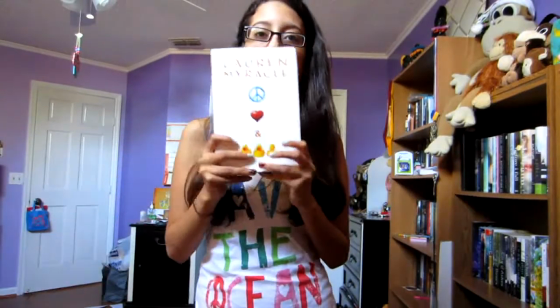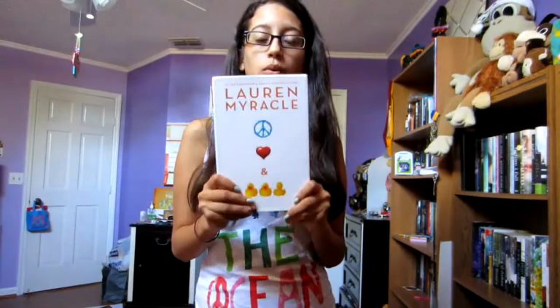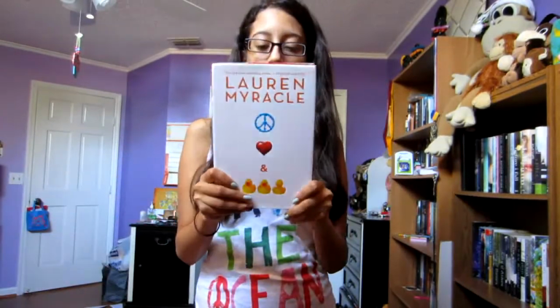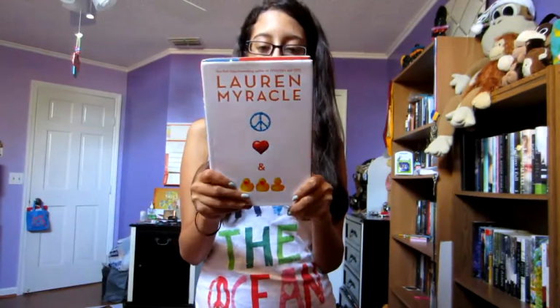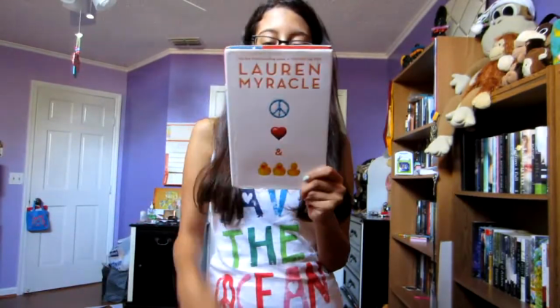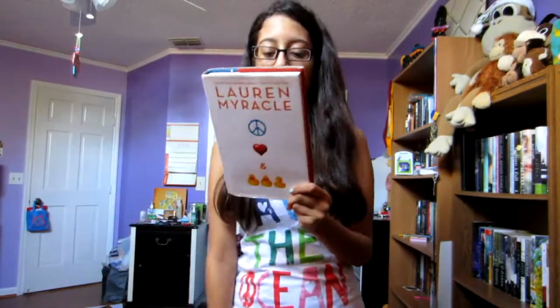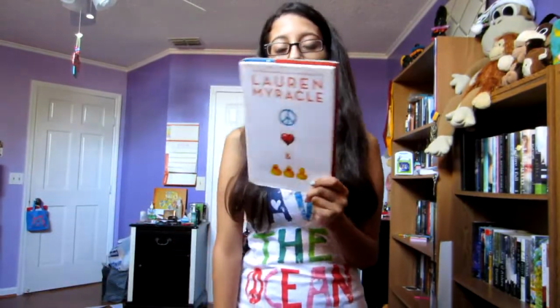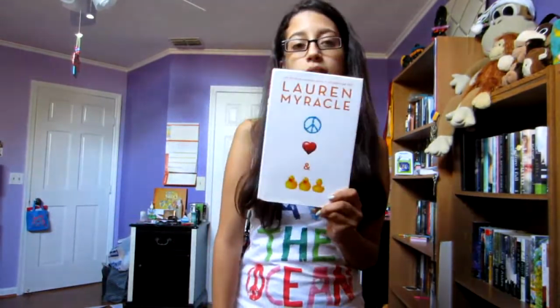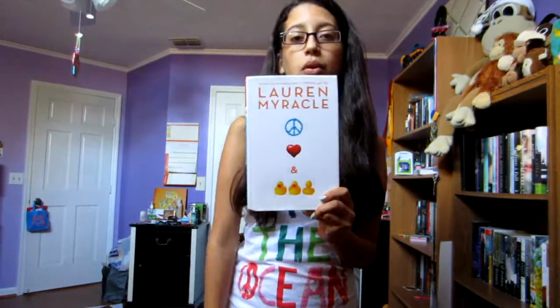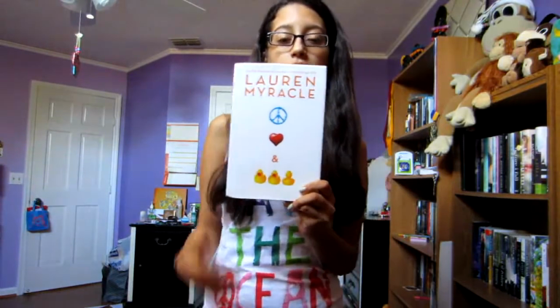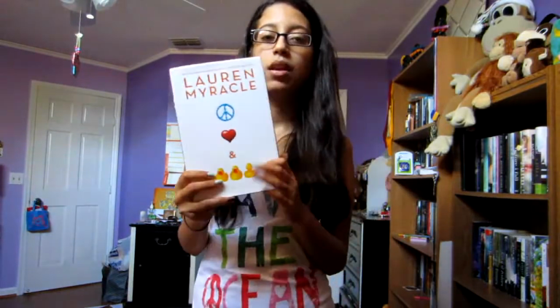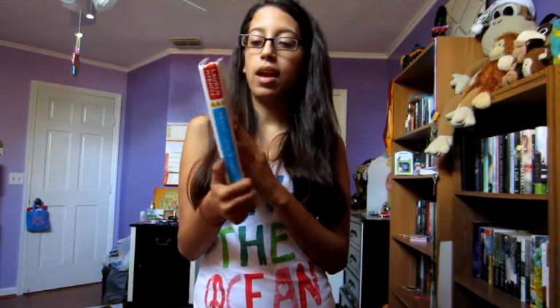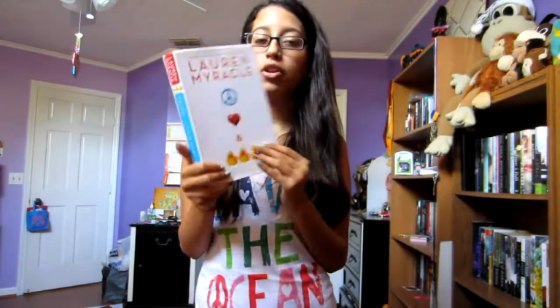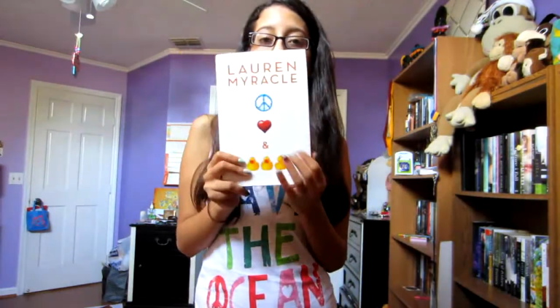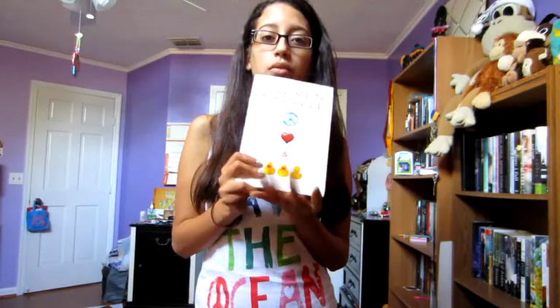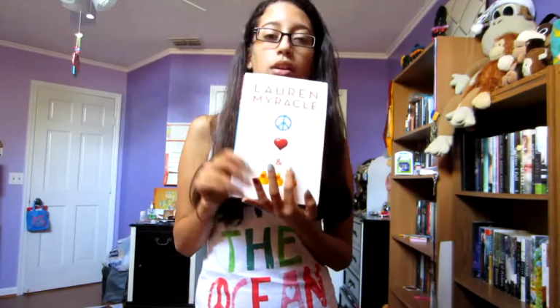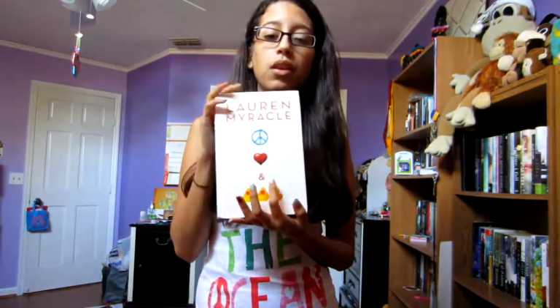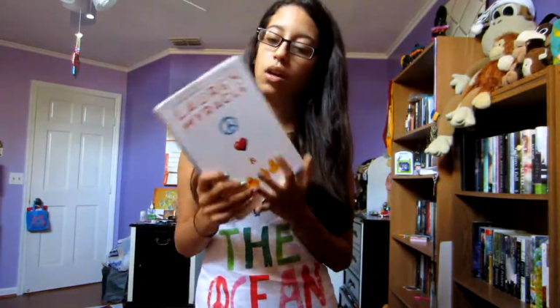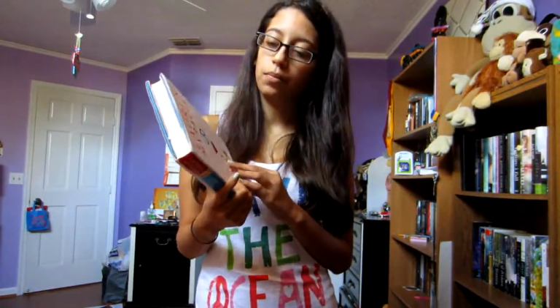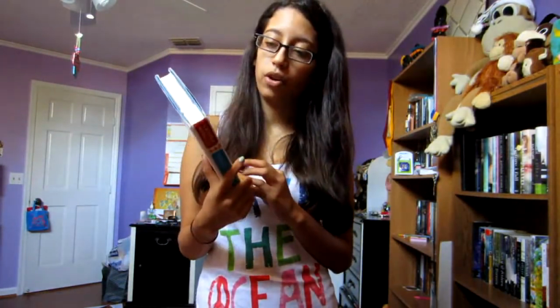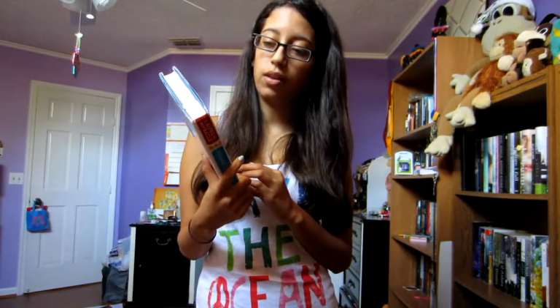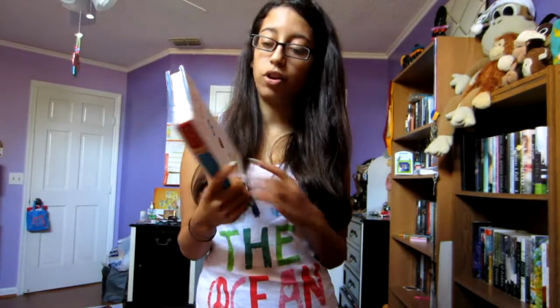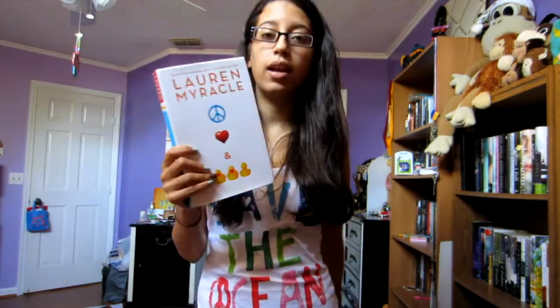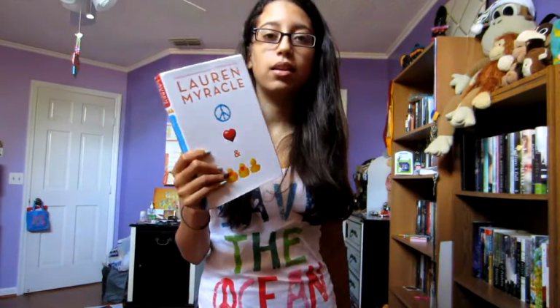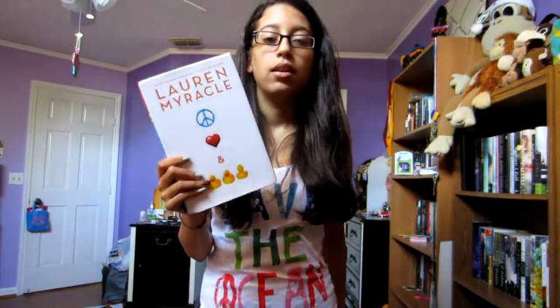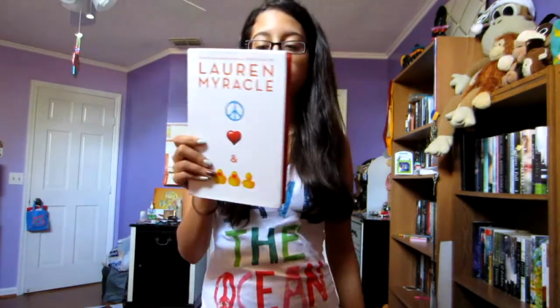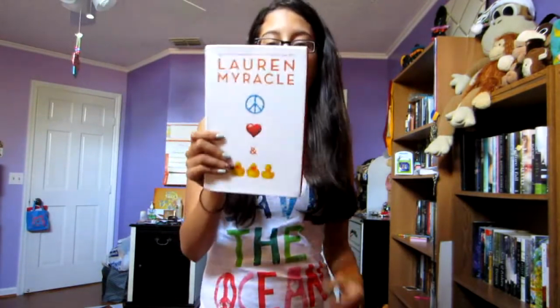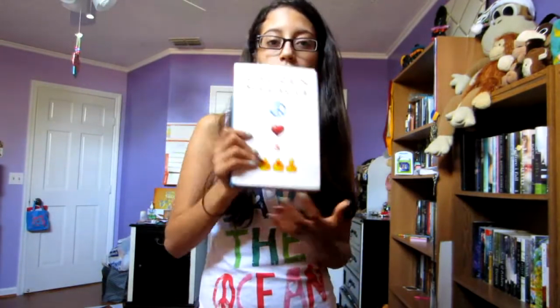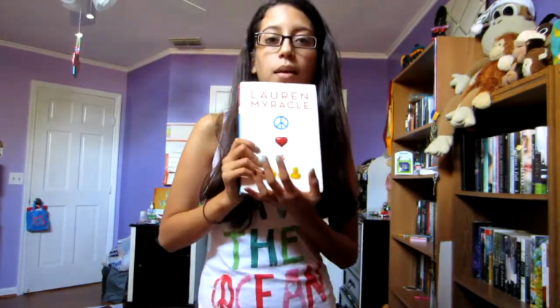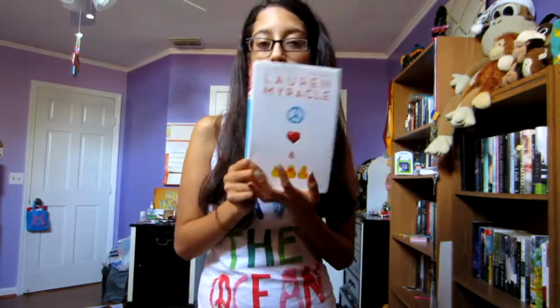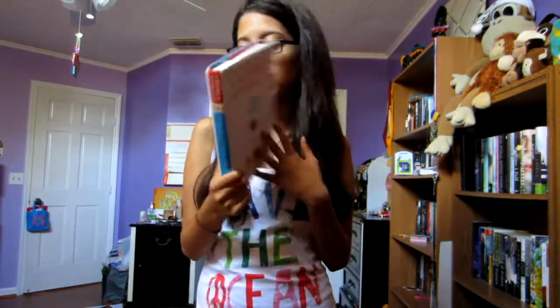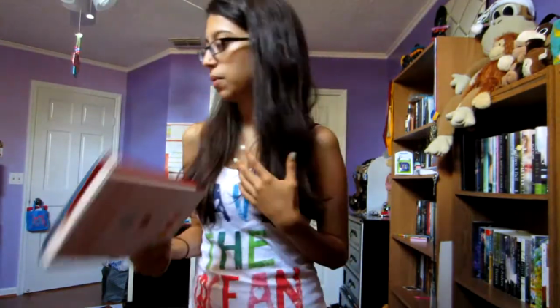I also got Peace, Love, and Baby Ducks by Lauren Myracle. I heard this book is really, really good — I've heard great things about her — so I'm looking forward to reading this one.